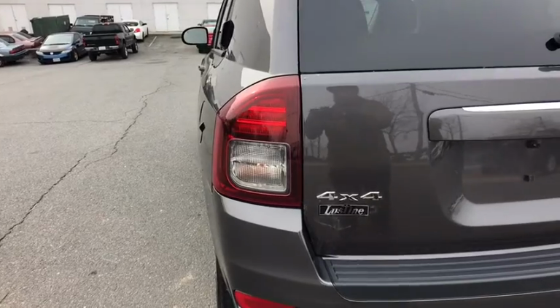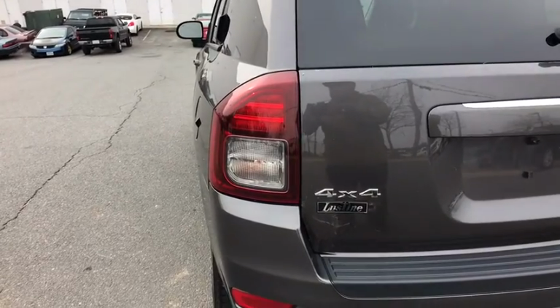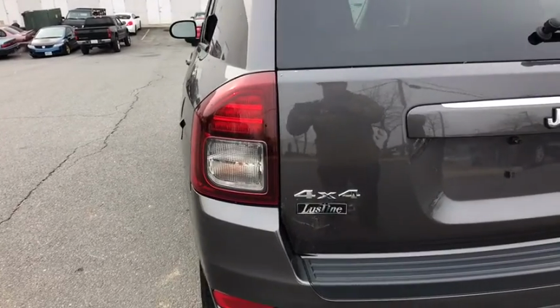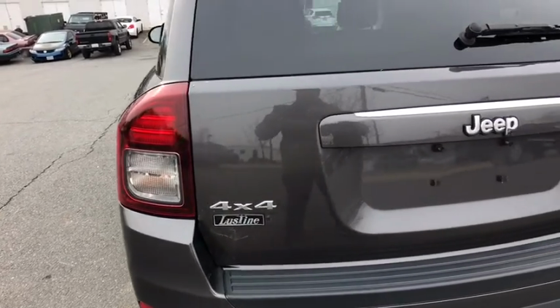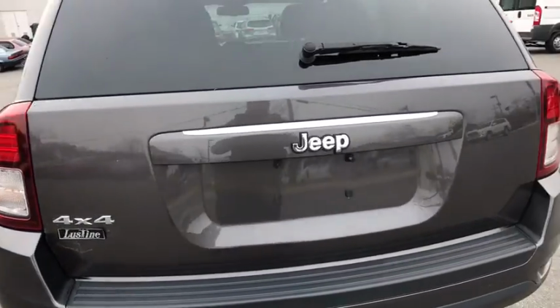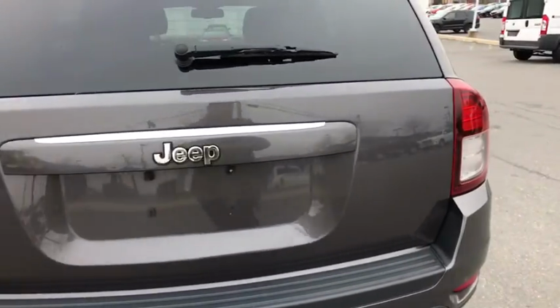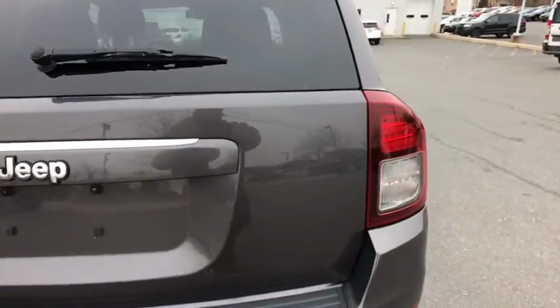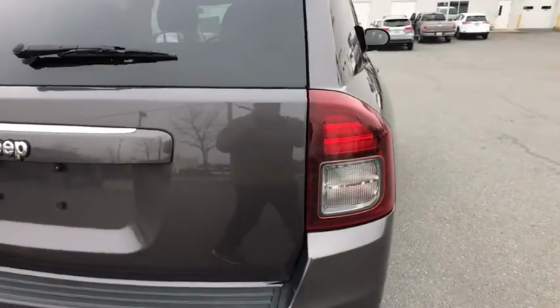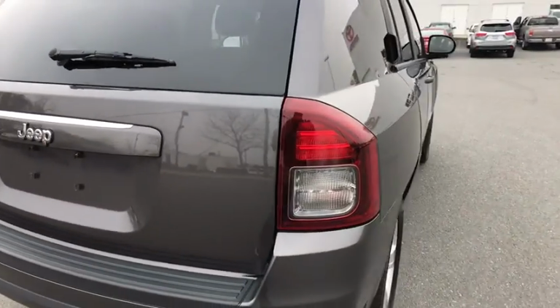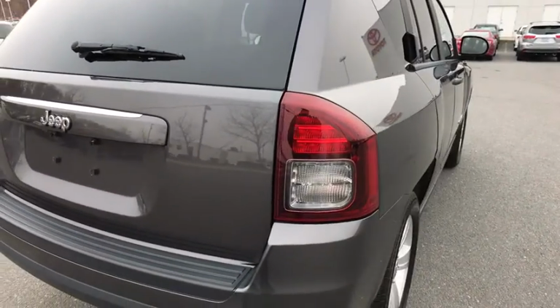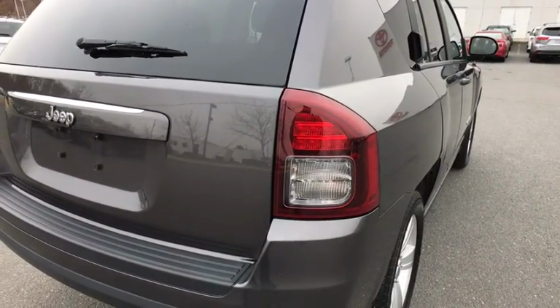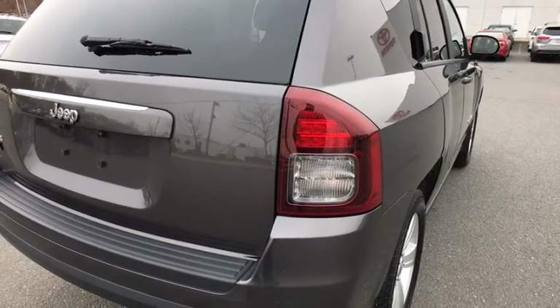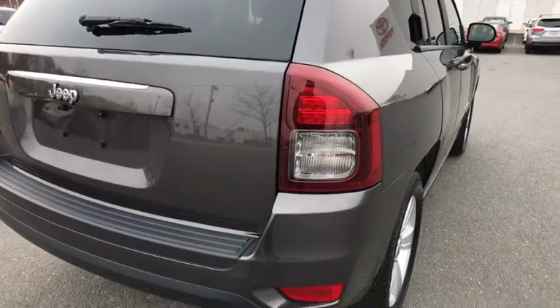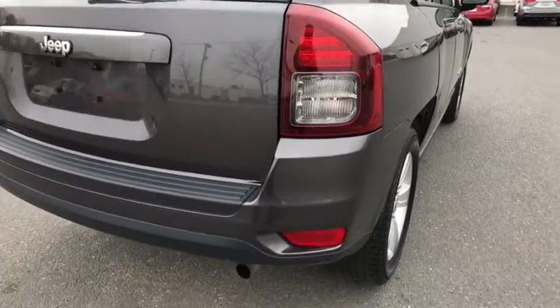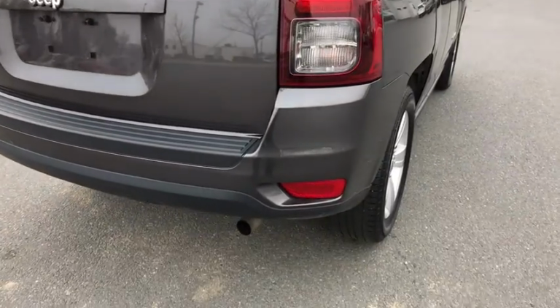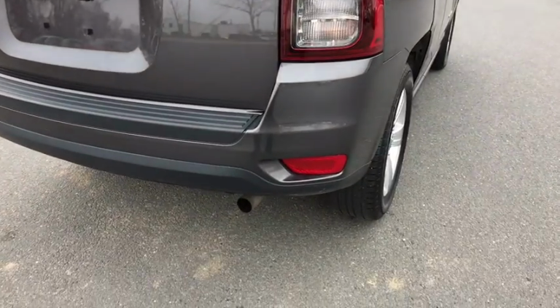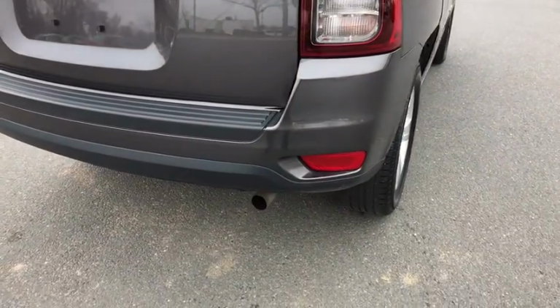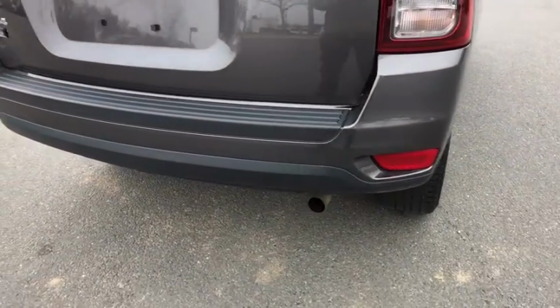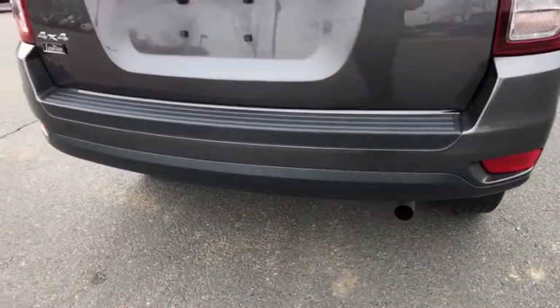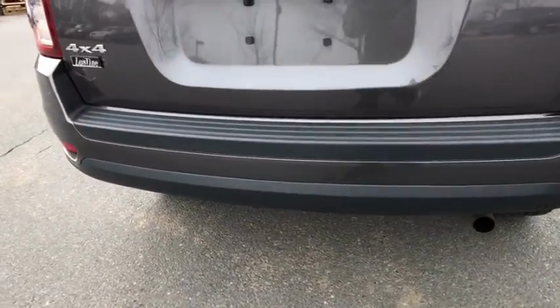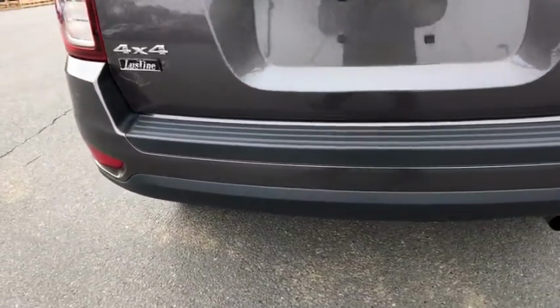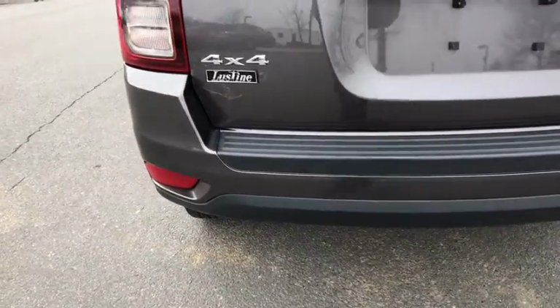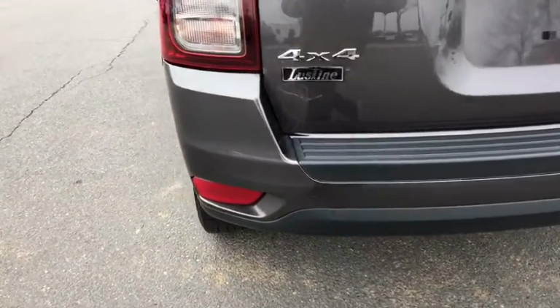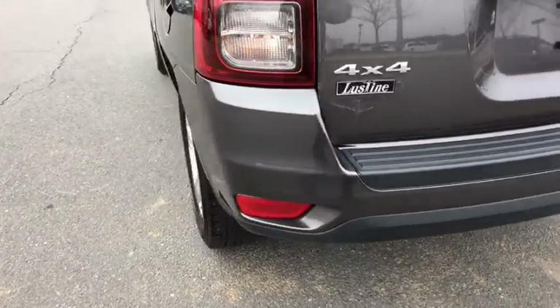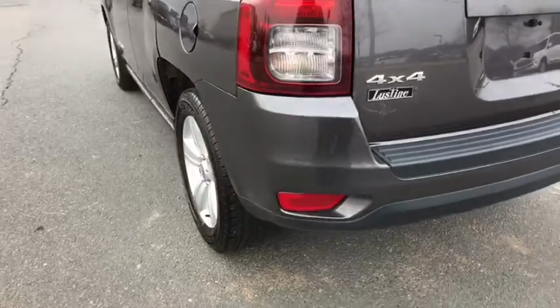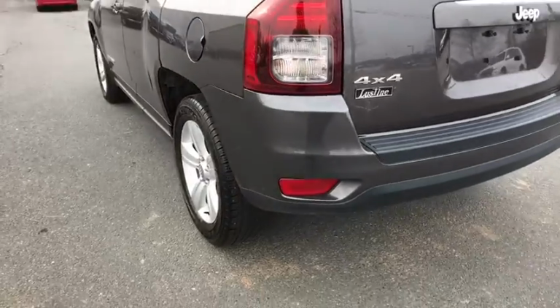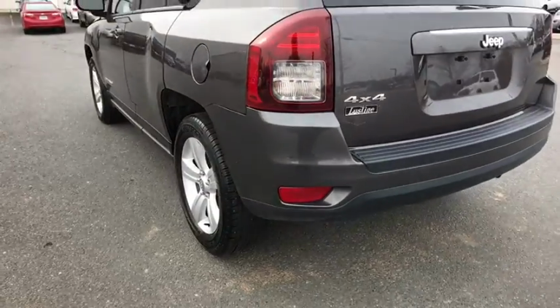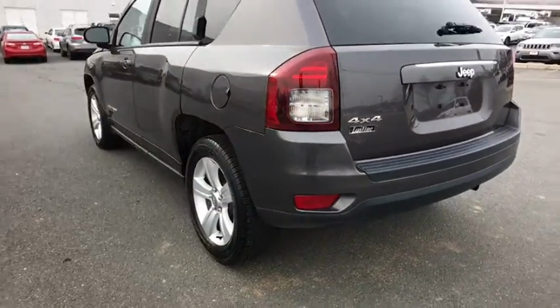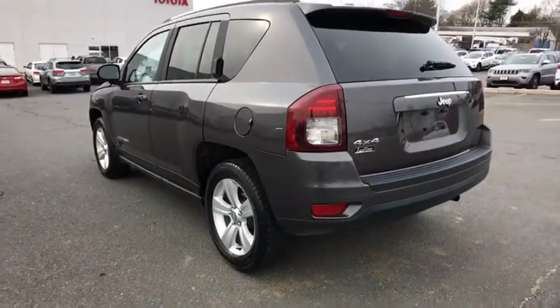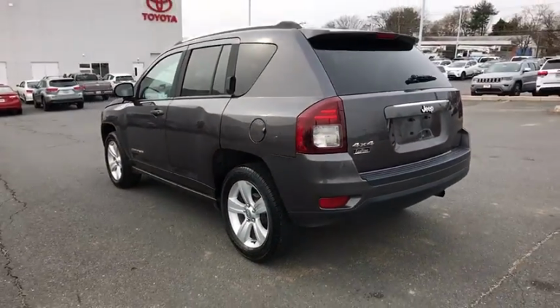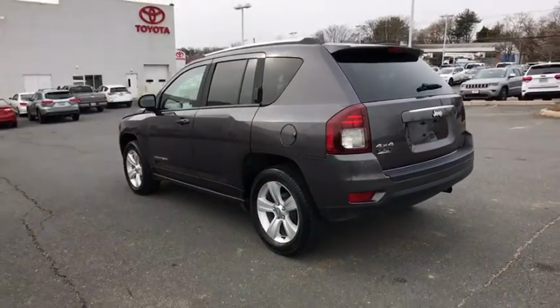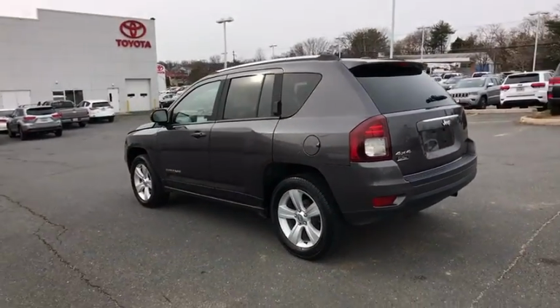This vehicle has less than 35,000 miles. Here are some of this vehicle's great options: fog light, outside temperature gauge, tilt steering wheel, tinted glass, black door handles, four-piece floor mat set, and low tire pressure warning.